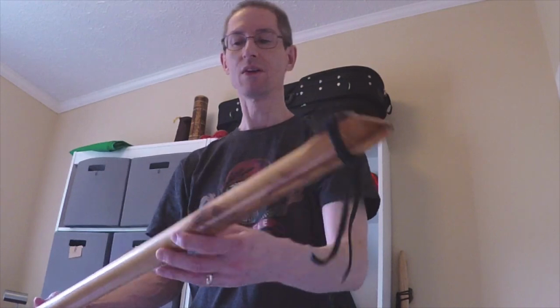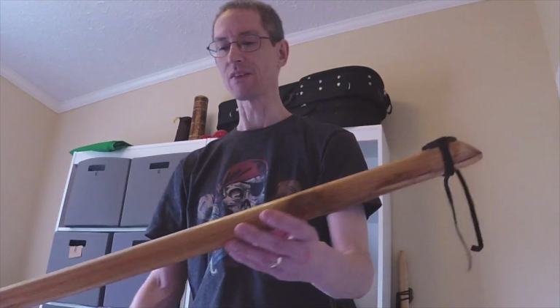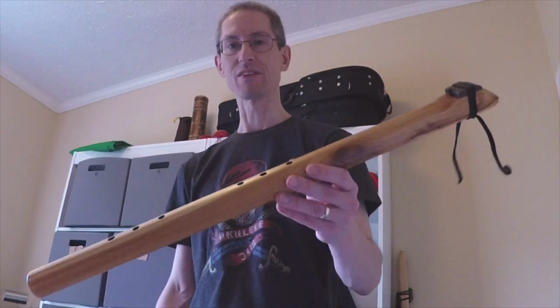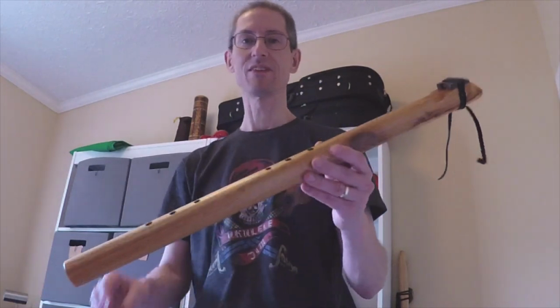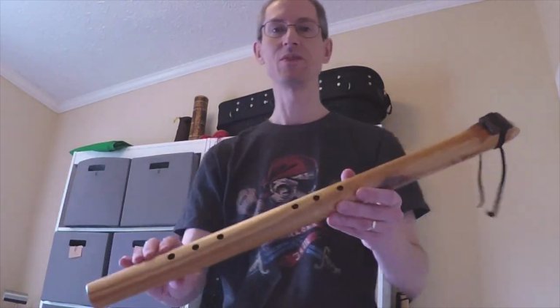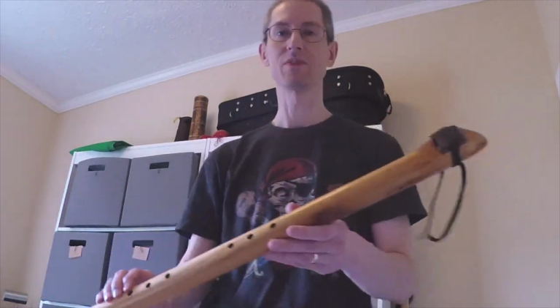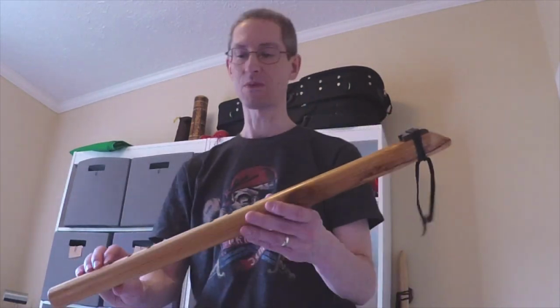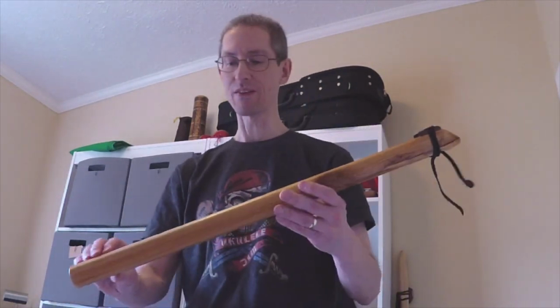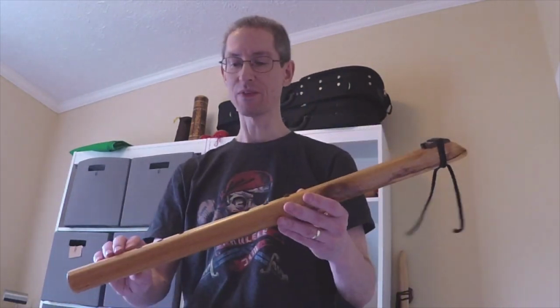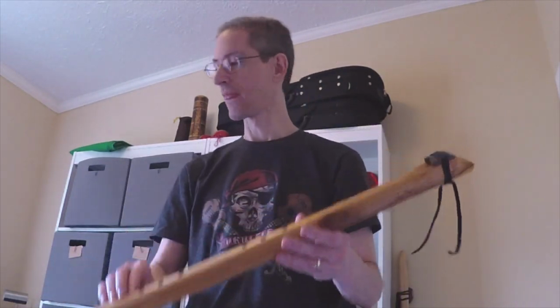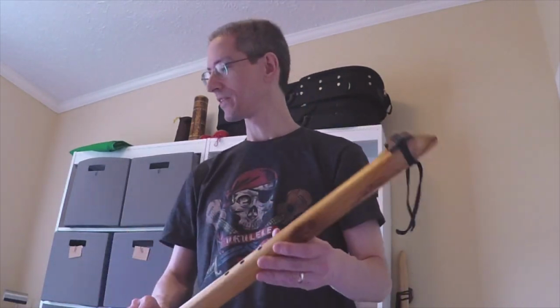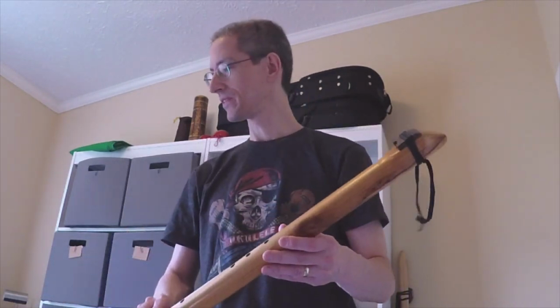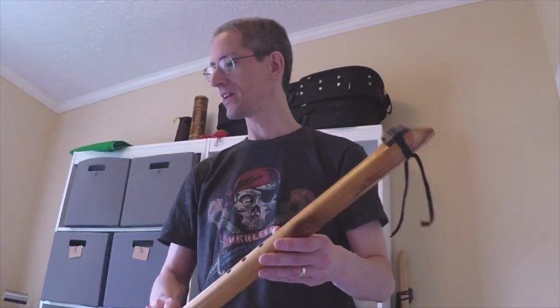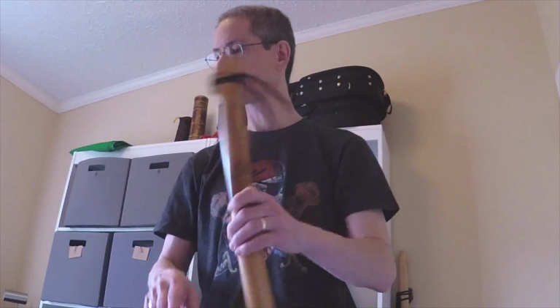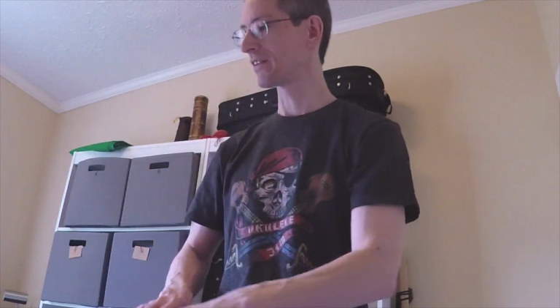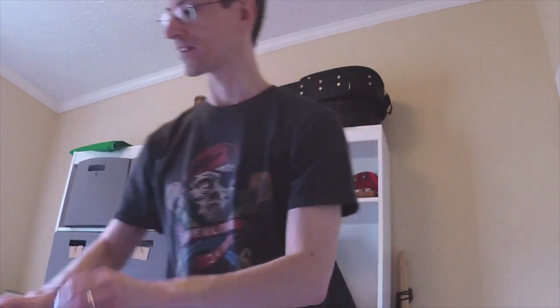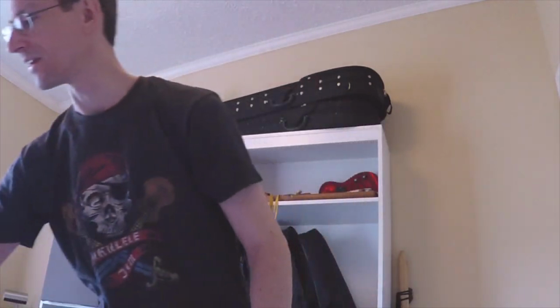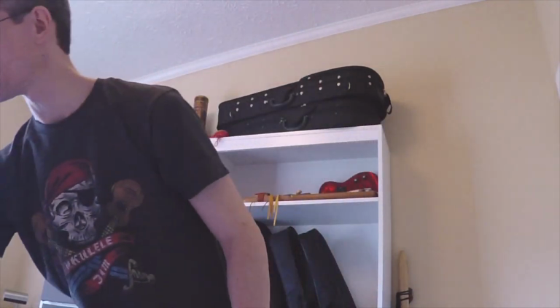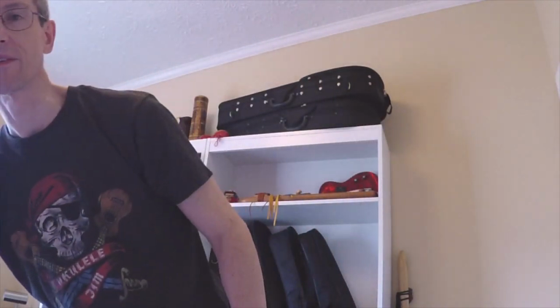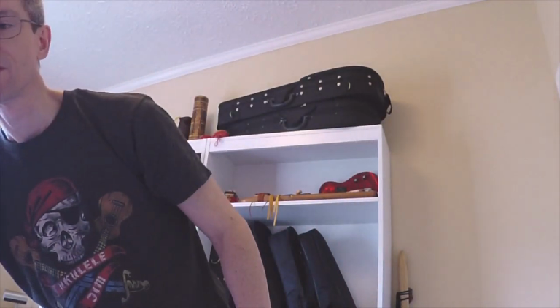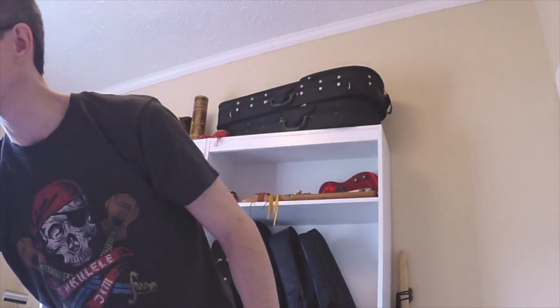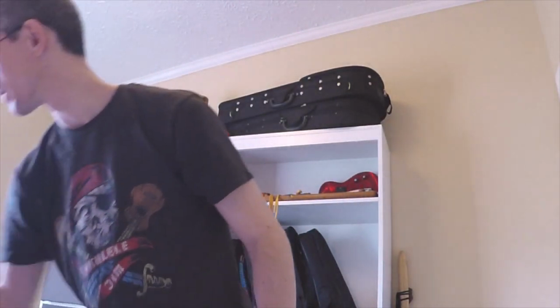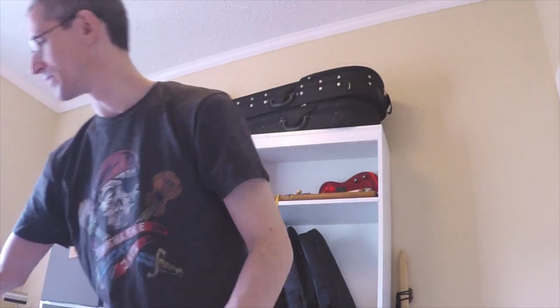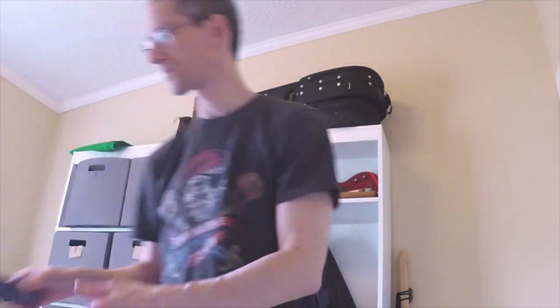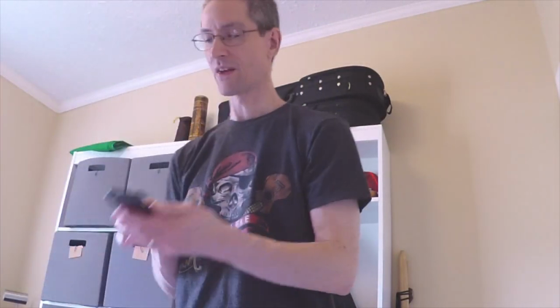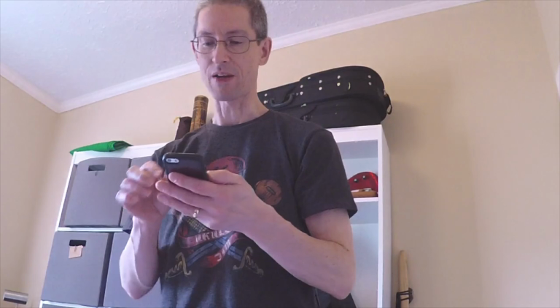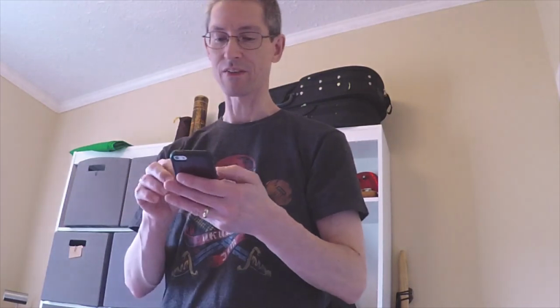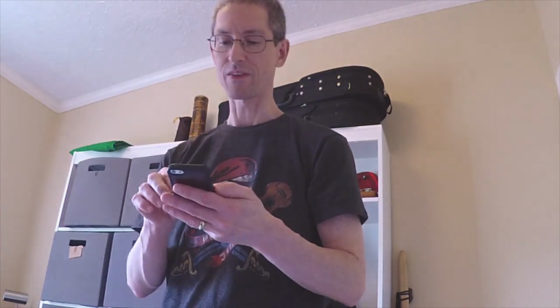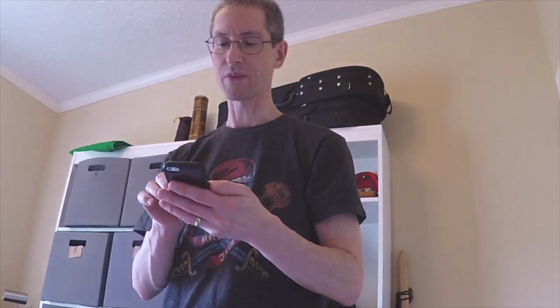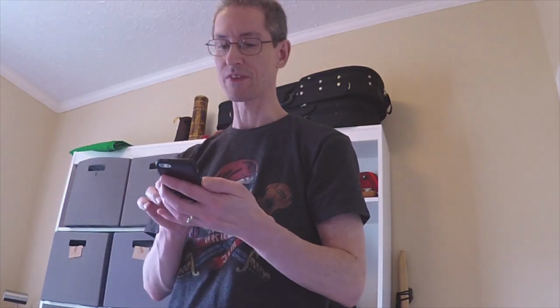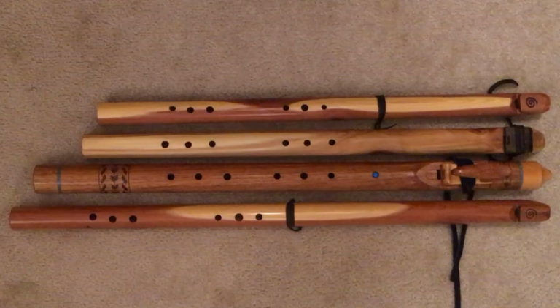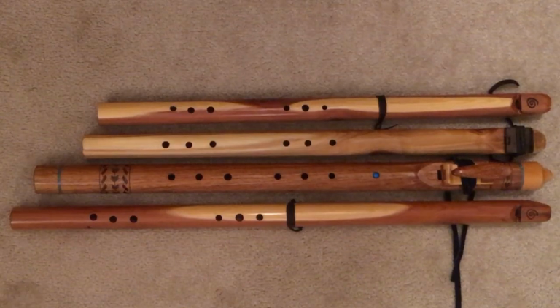Let's get into why this flute. To do that, let's go ahead and look at a comparison with some of the other flutes in my collection. I'll switch over to this video here.